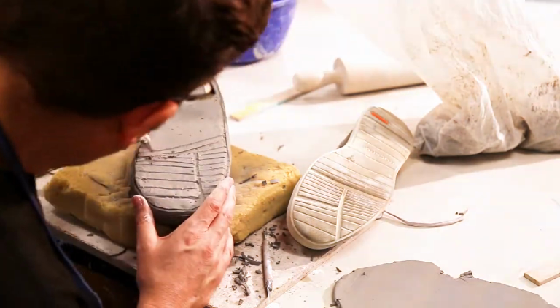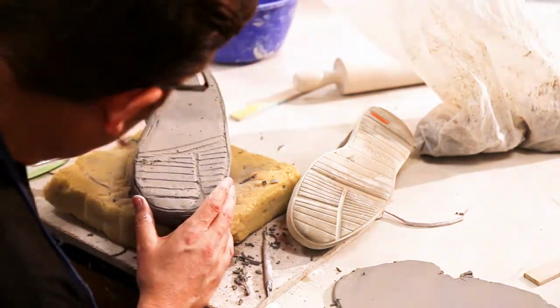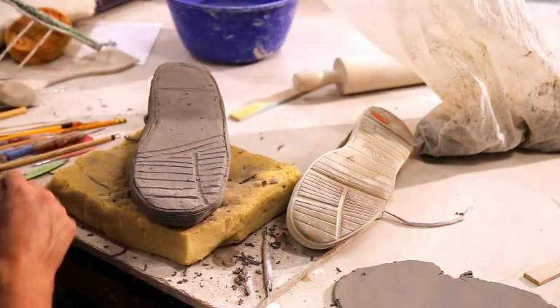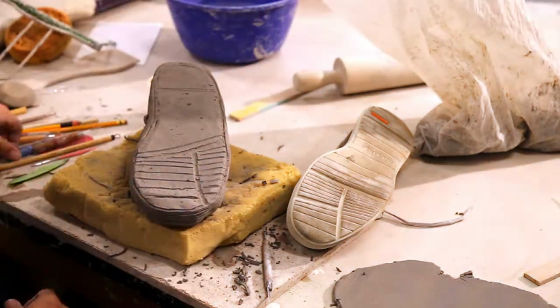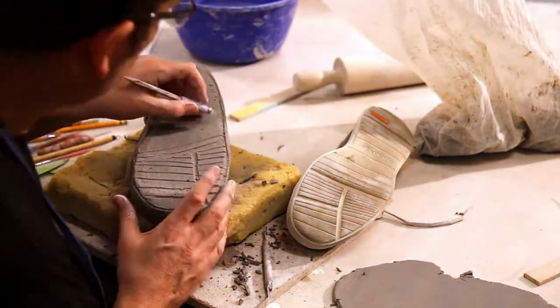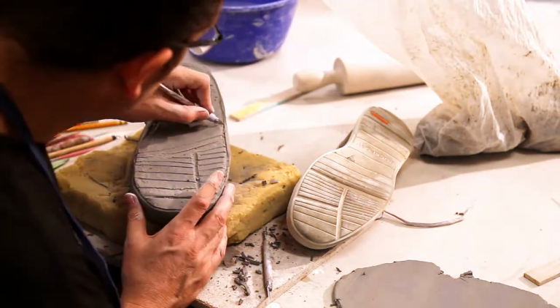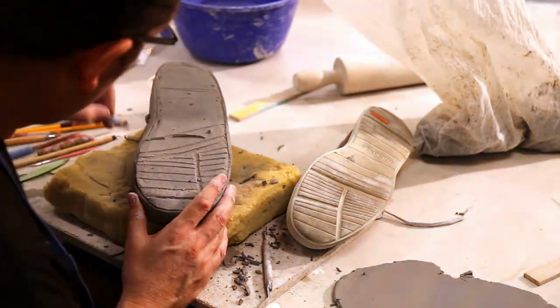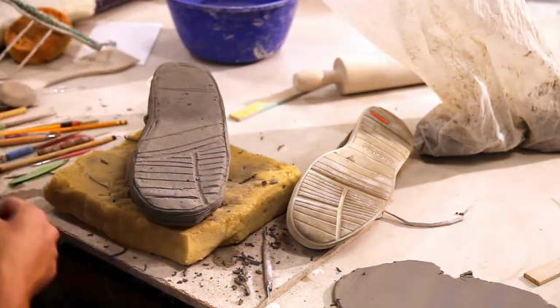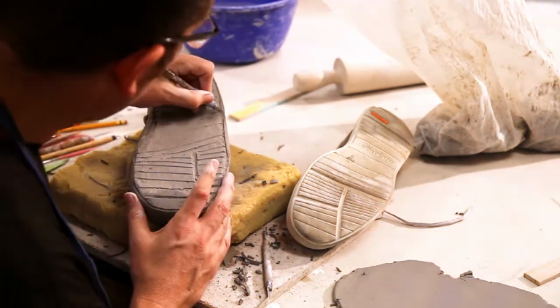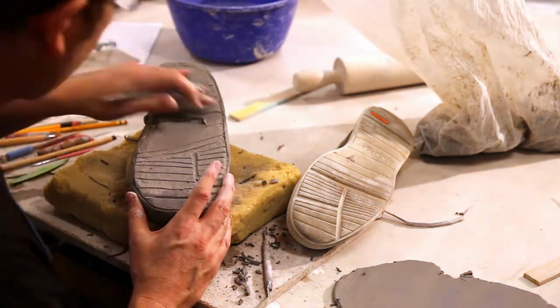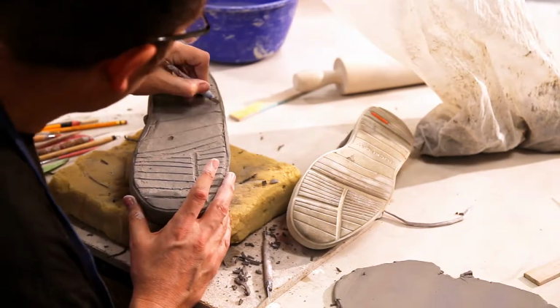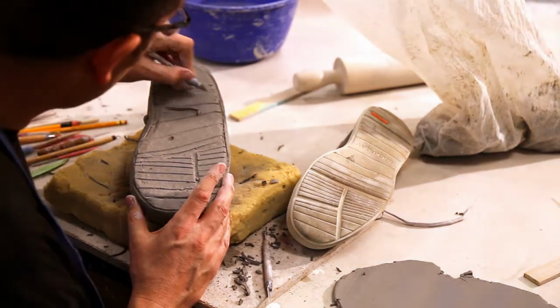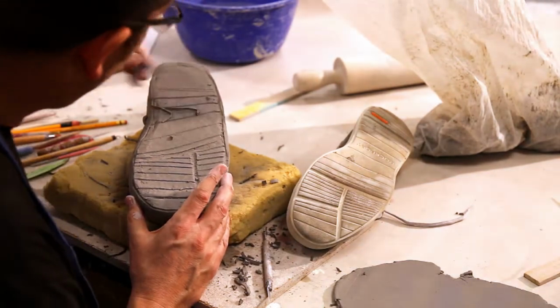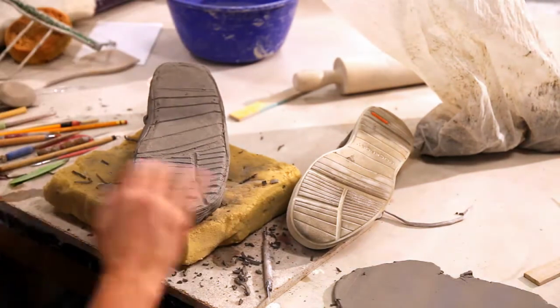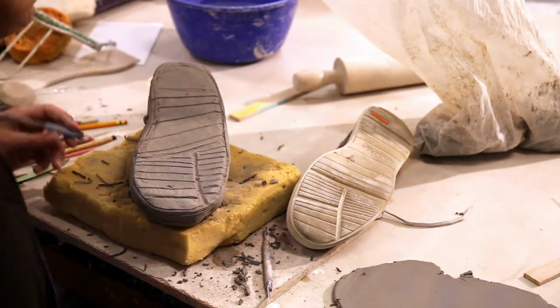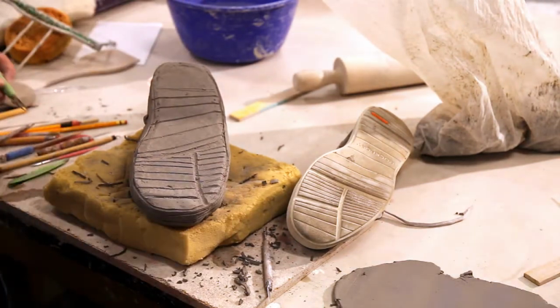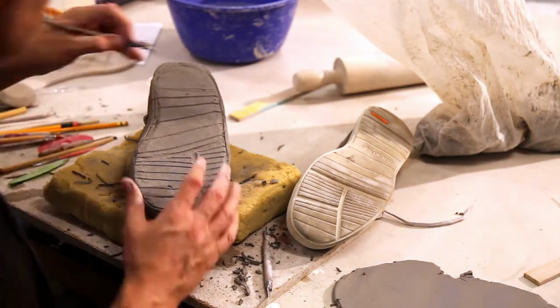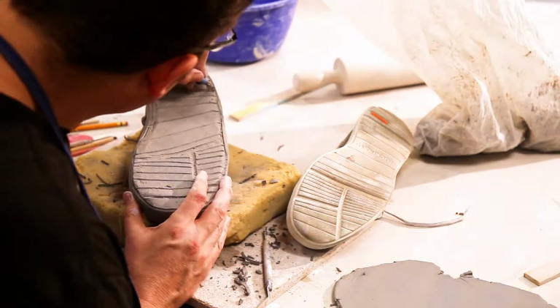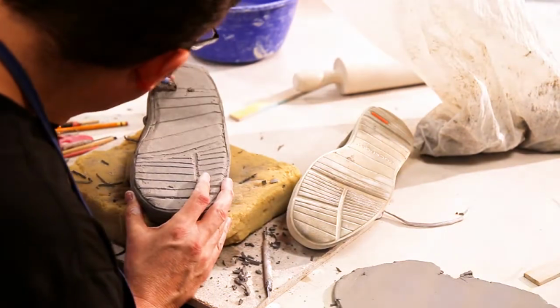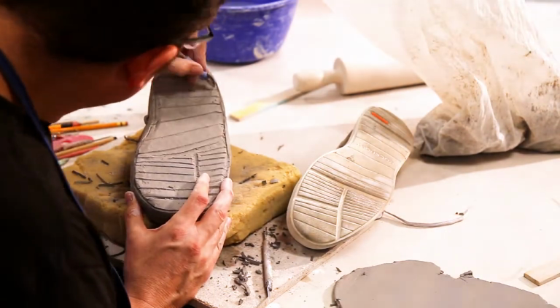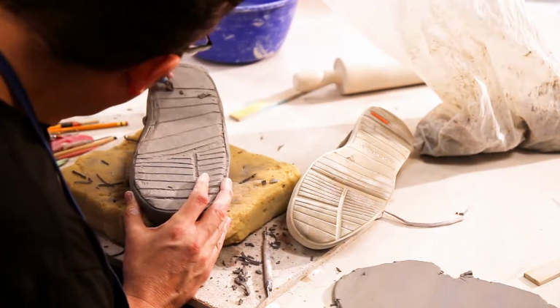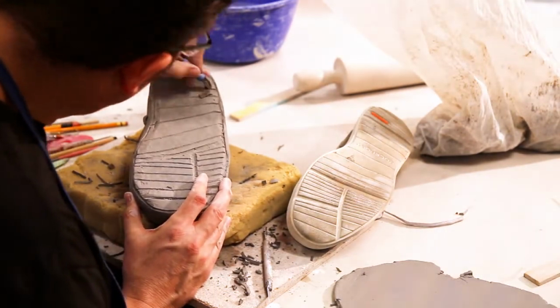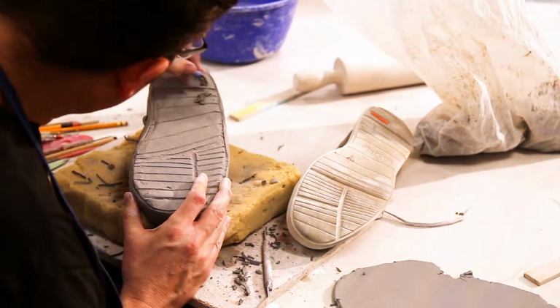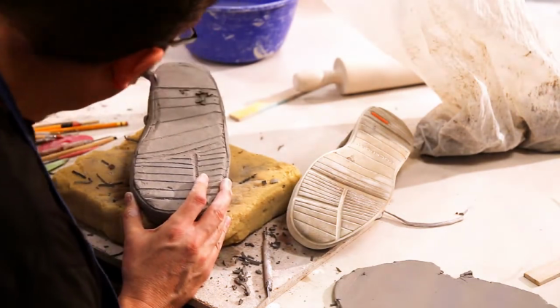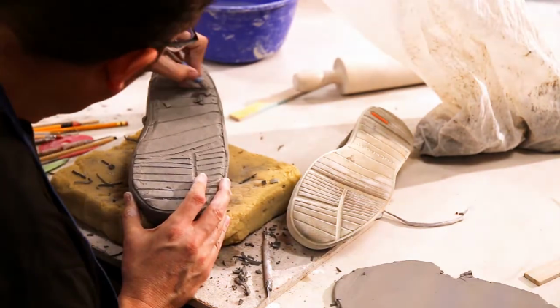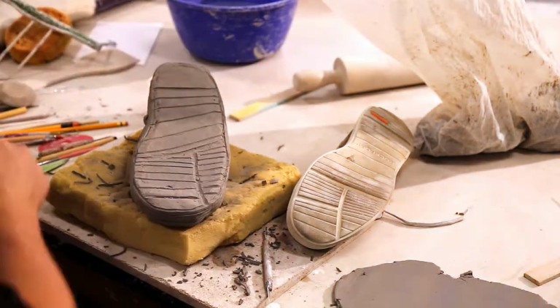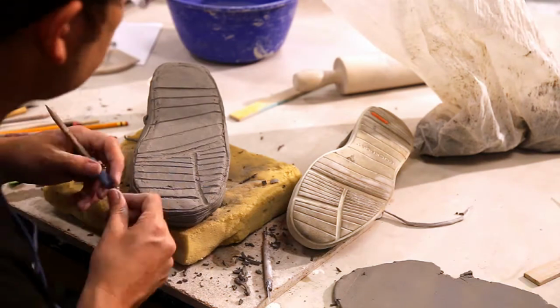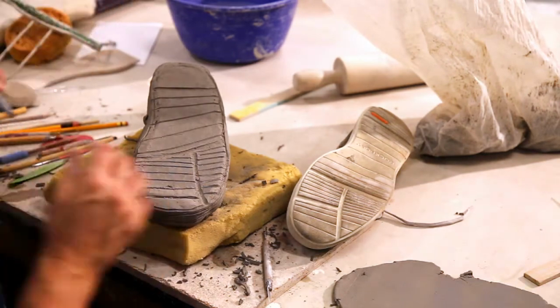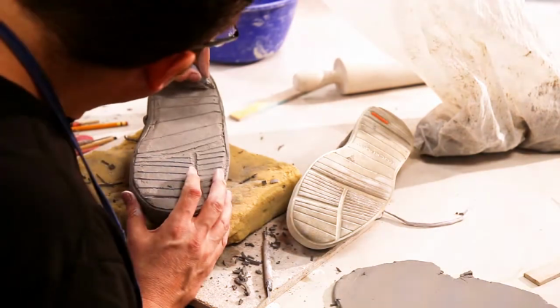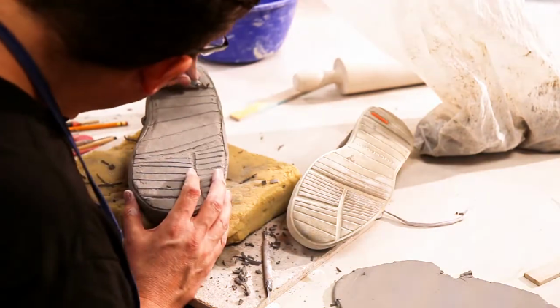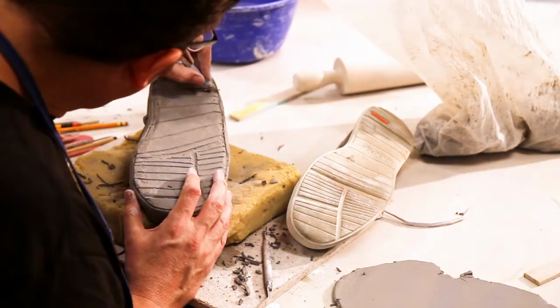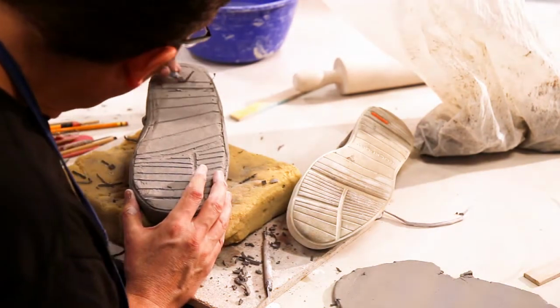As you can see on this sculpture, I've done addition, manipulation, and subtraction. All three things we talked about earlier are showing up in the shoe, which will show up in all your sculptures throughout the year.